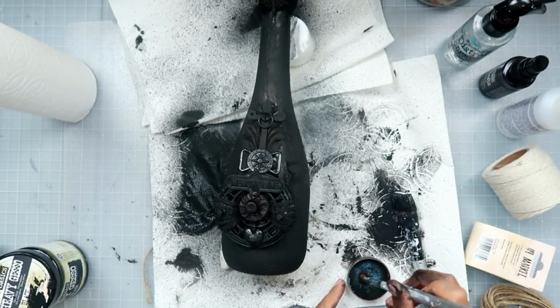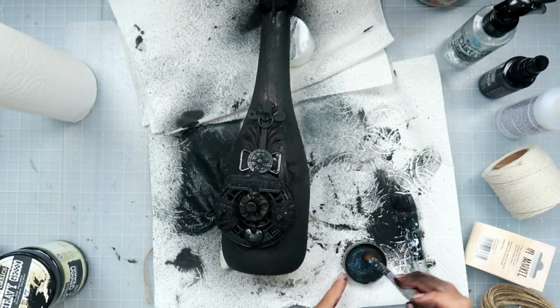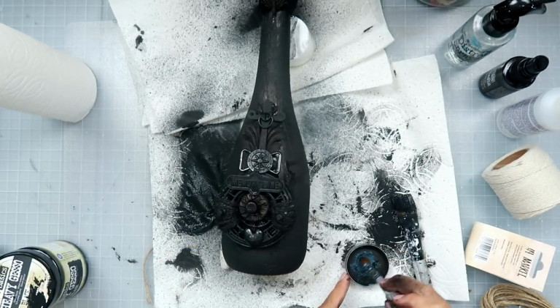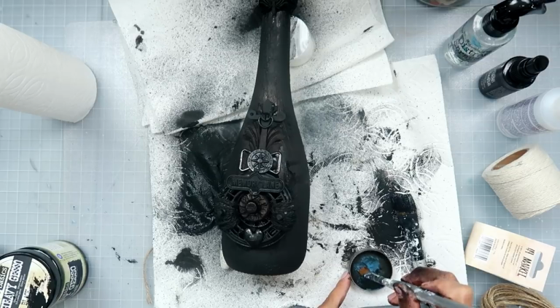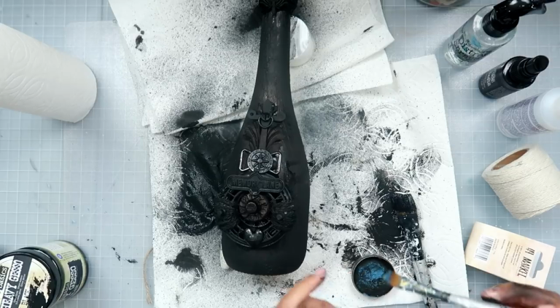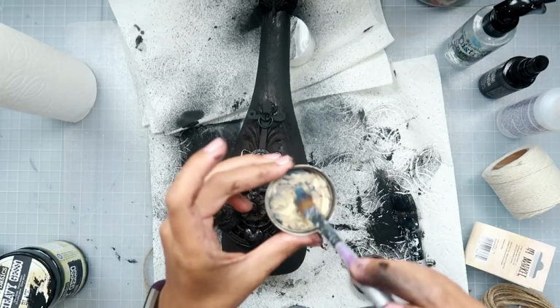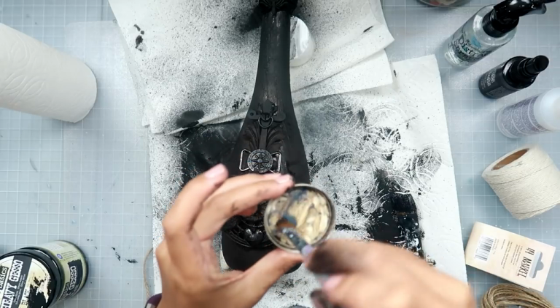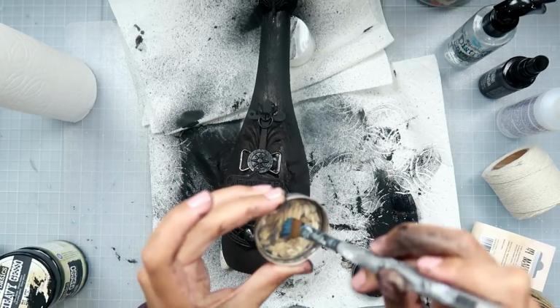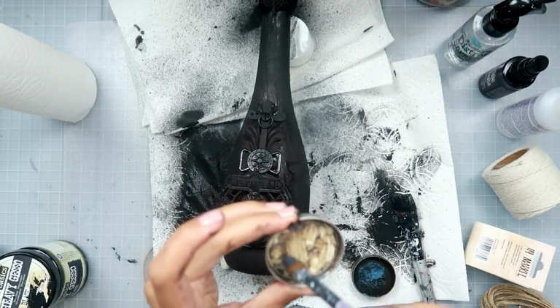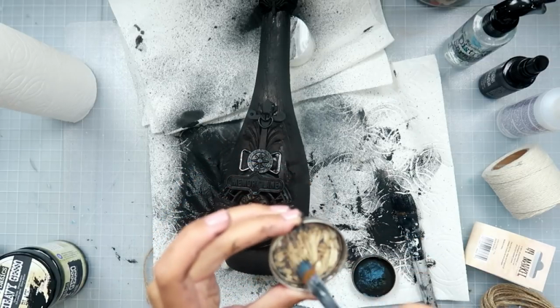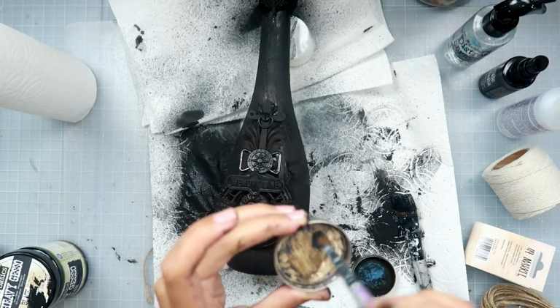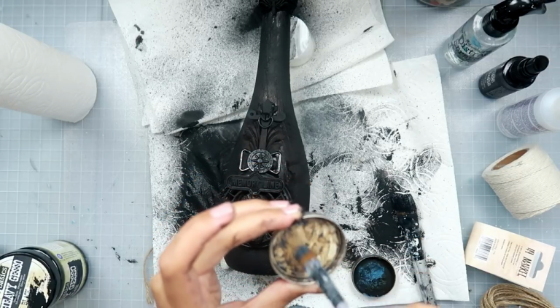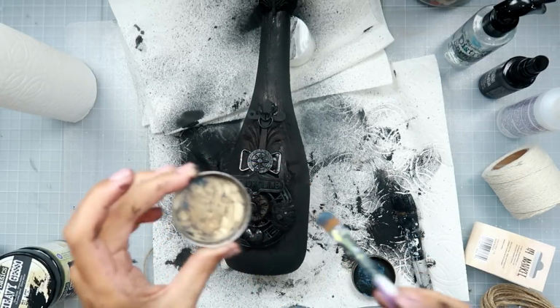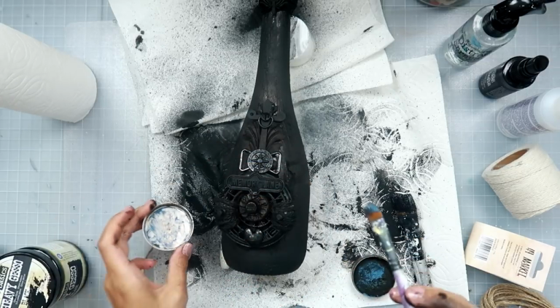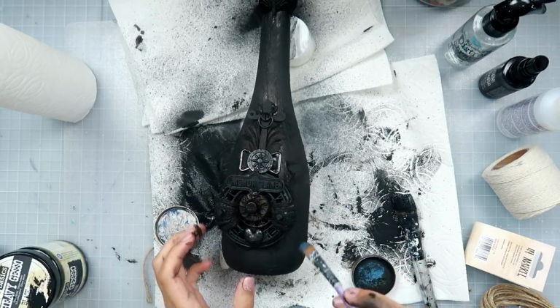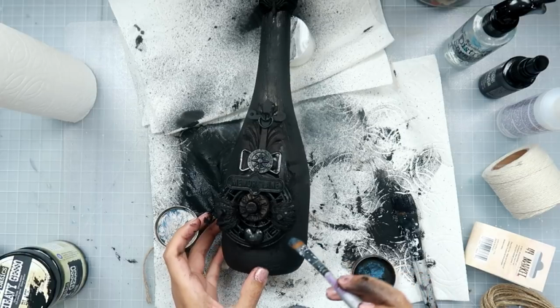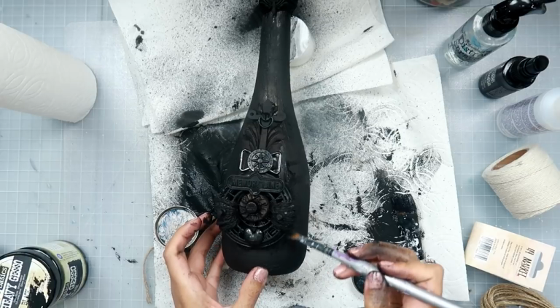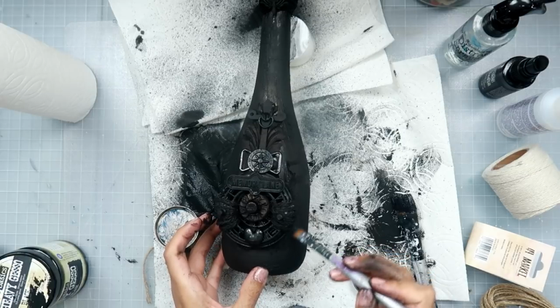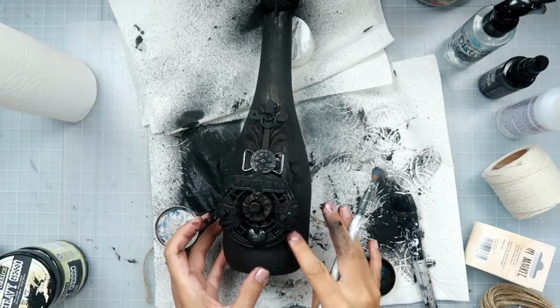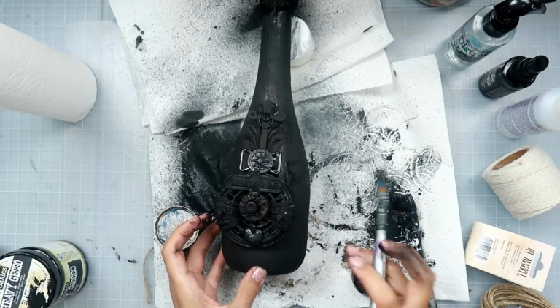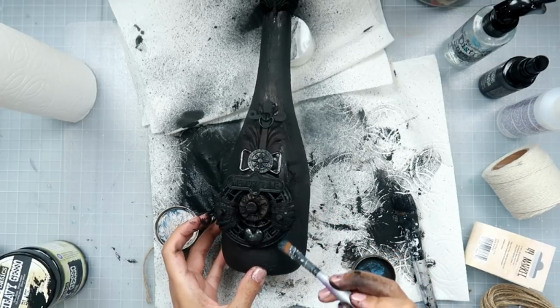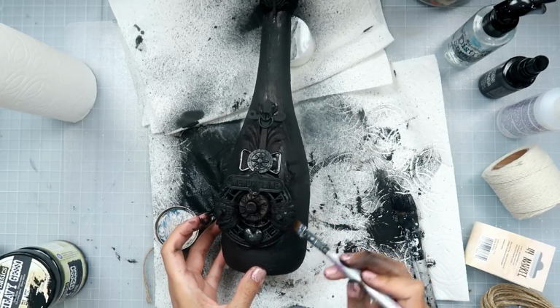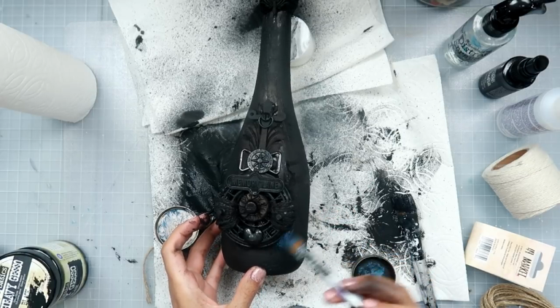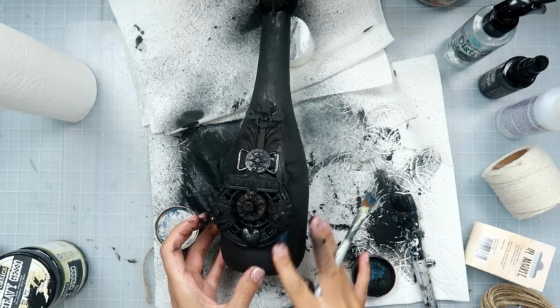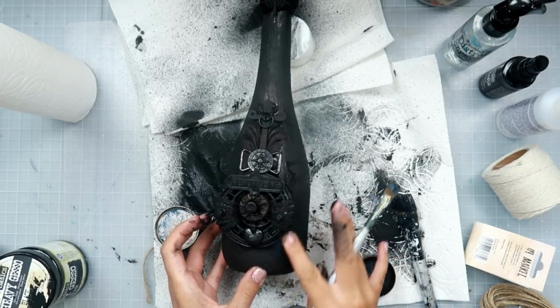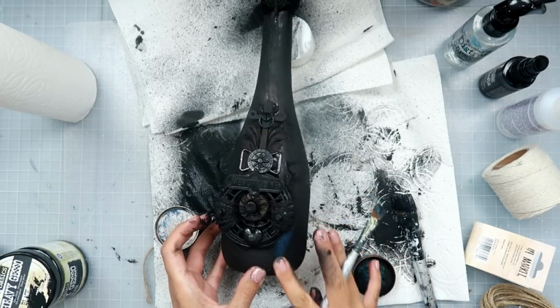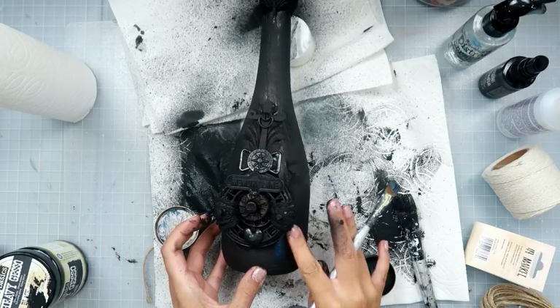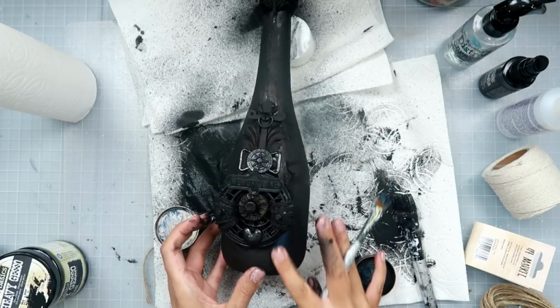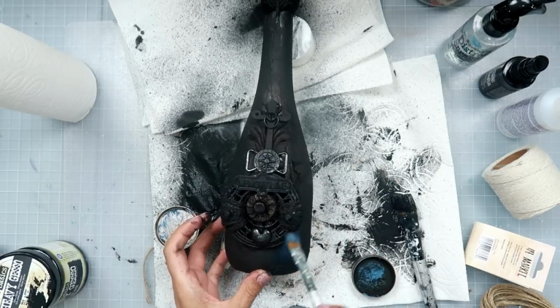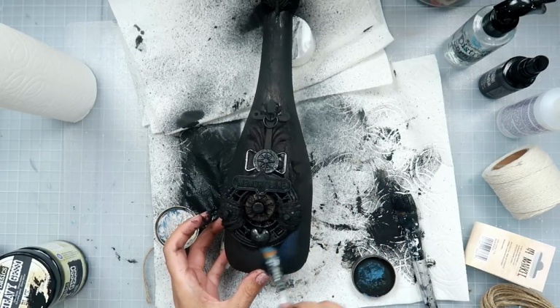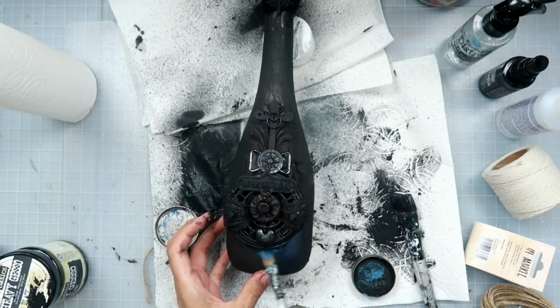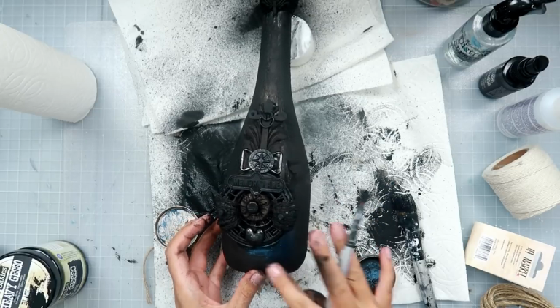After that dried I did add a little bit of black gesso again over top and let that dry. Now I'm going to be adding the art alchemy wax.